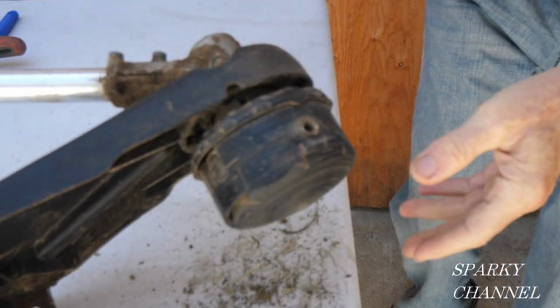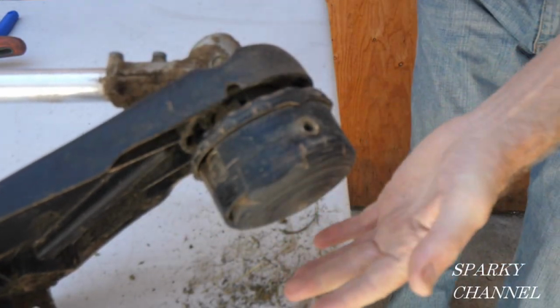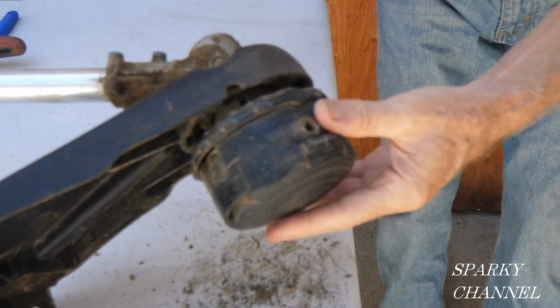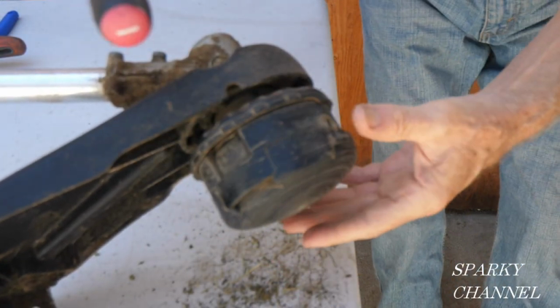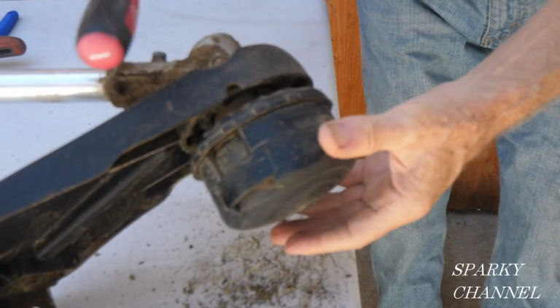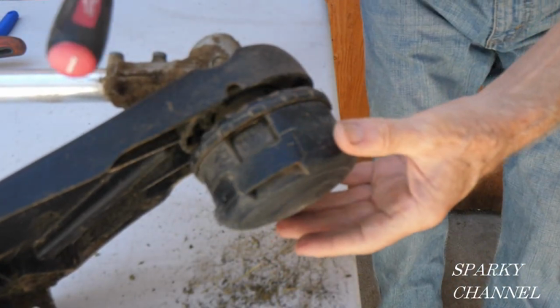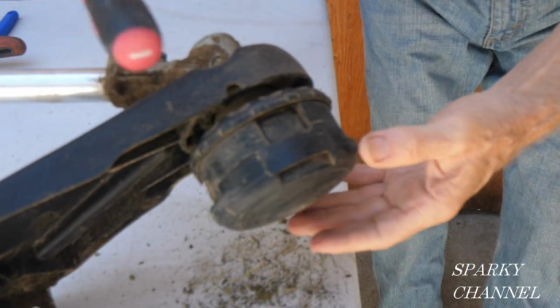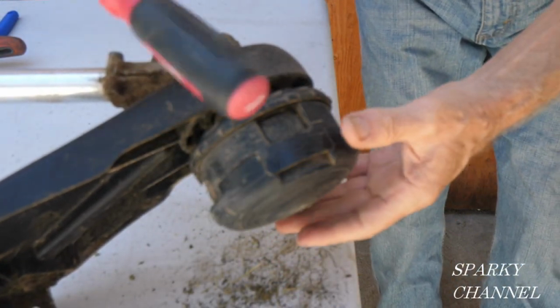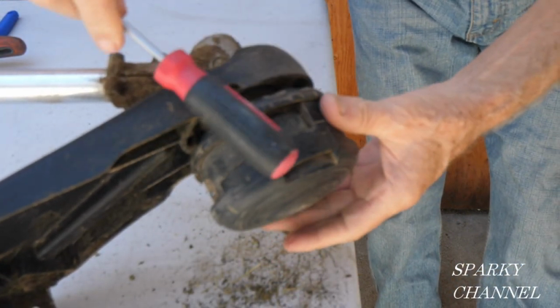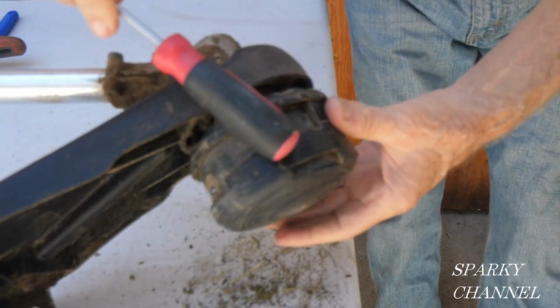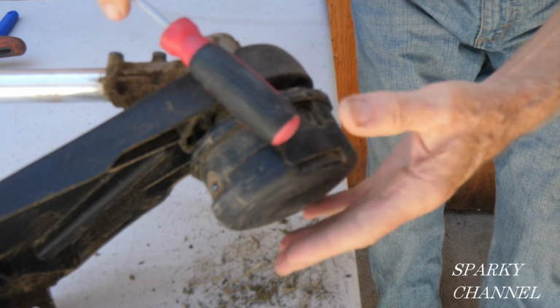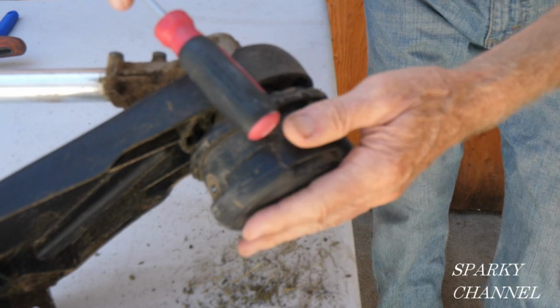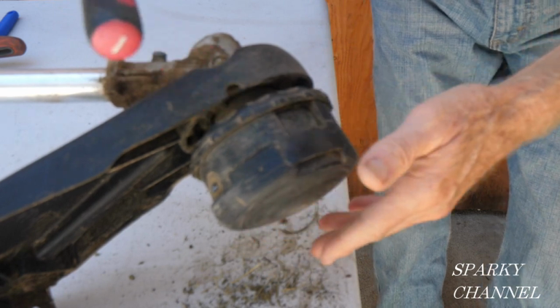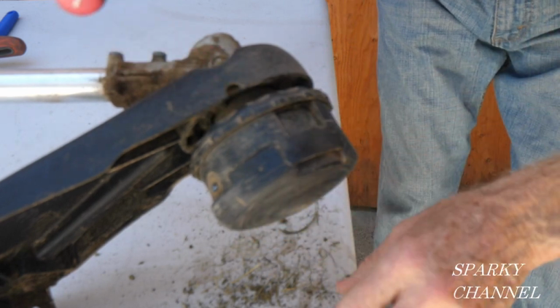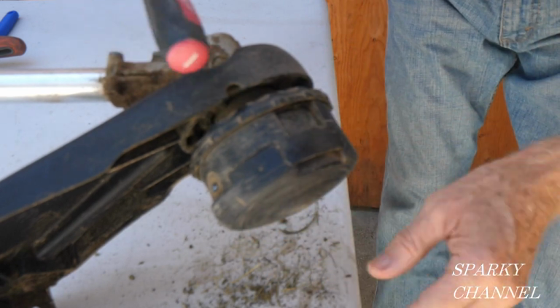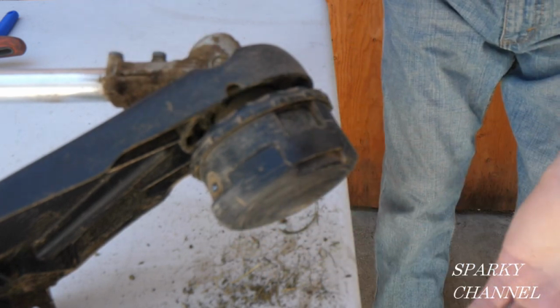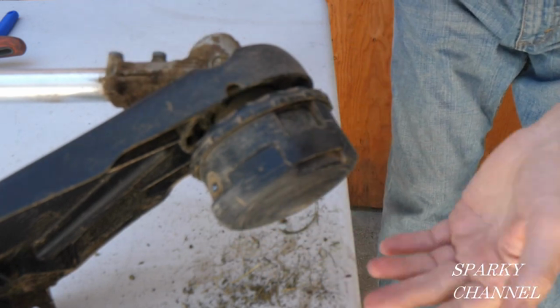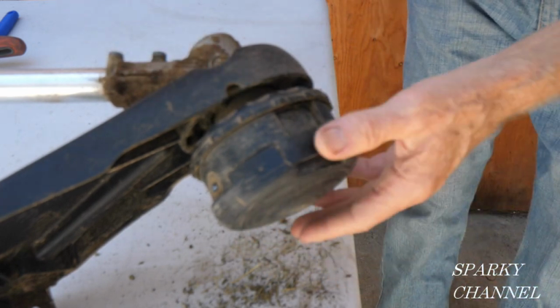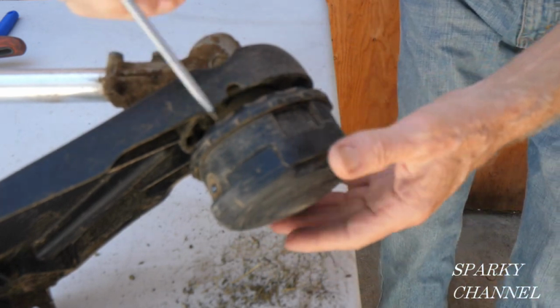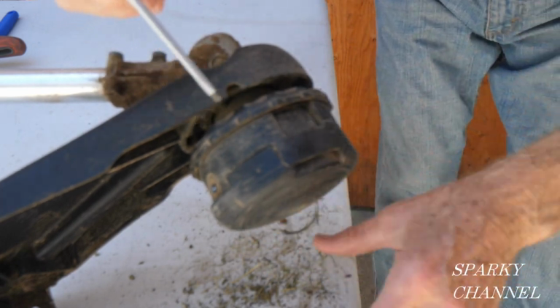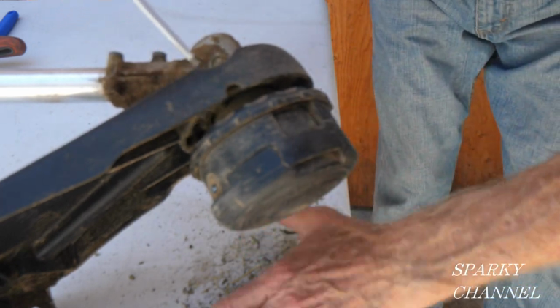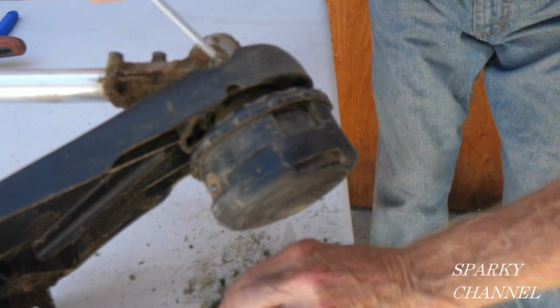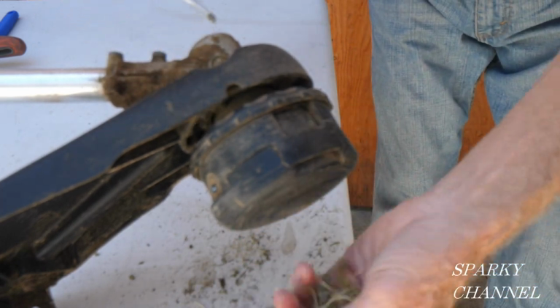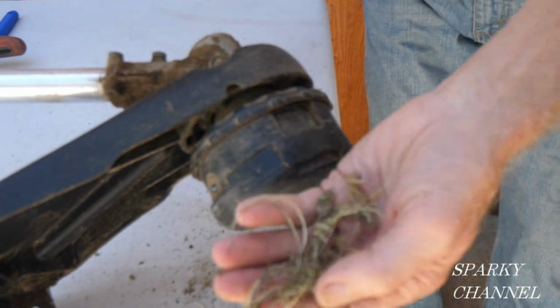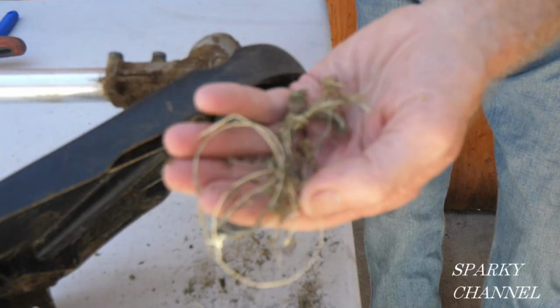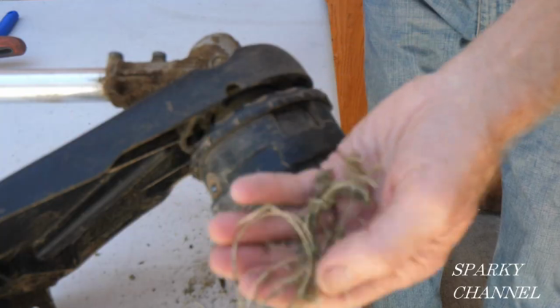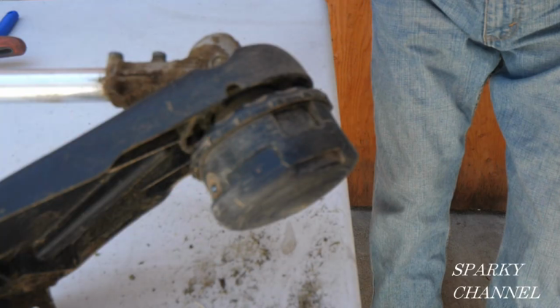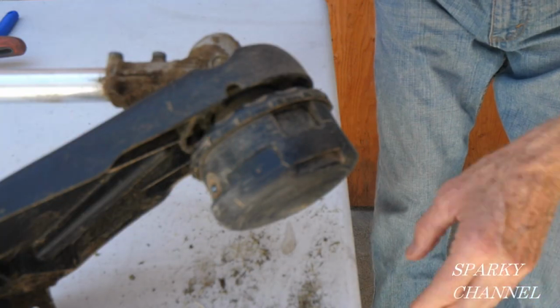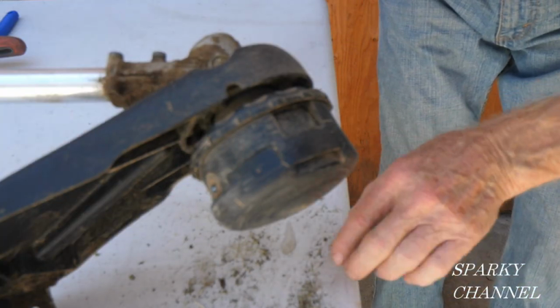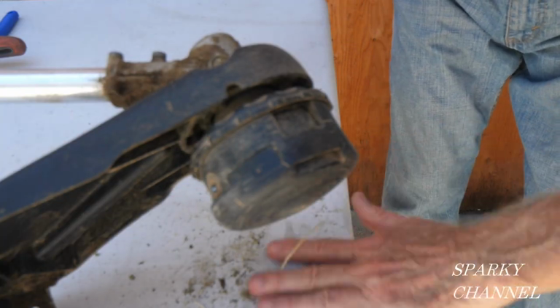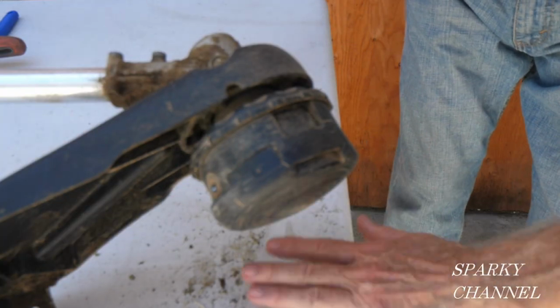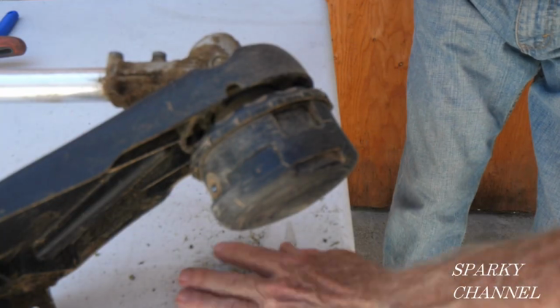So if you need to change out the head of your trimmer, that's how you do it — or if you just want to clean it out. Look at all this that came out of there, and there's a bunch on the ground too.